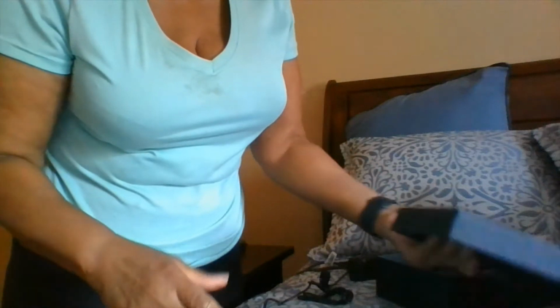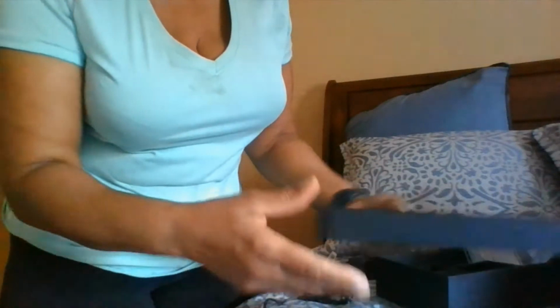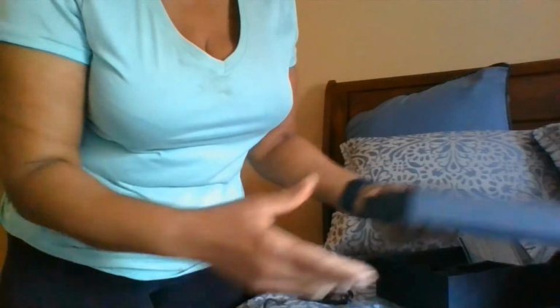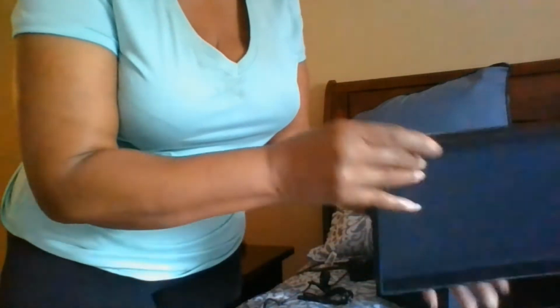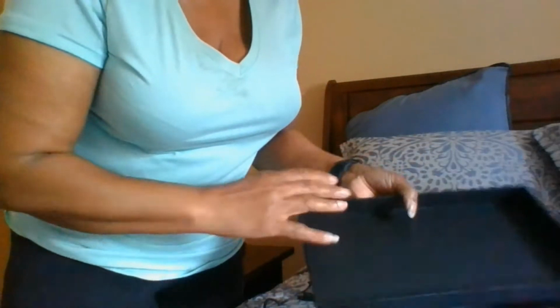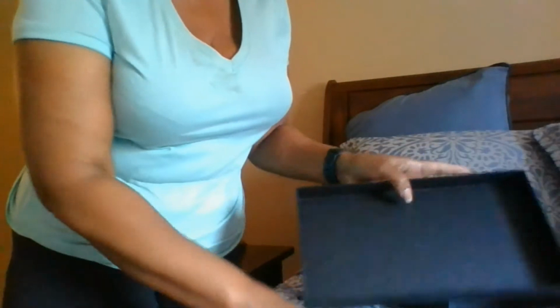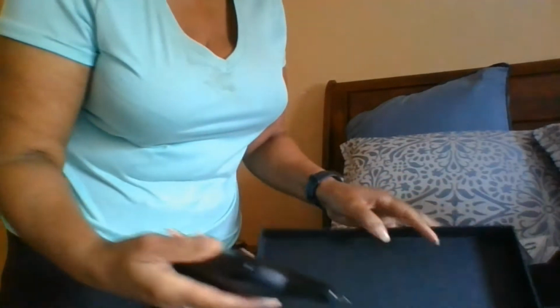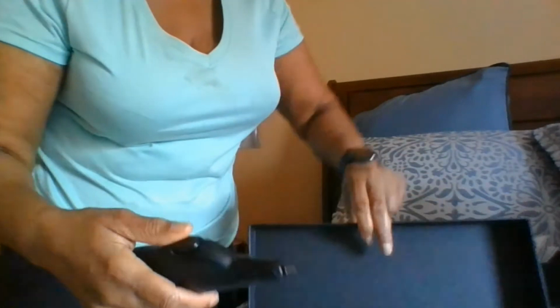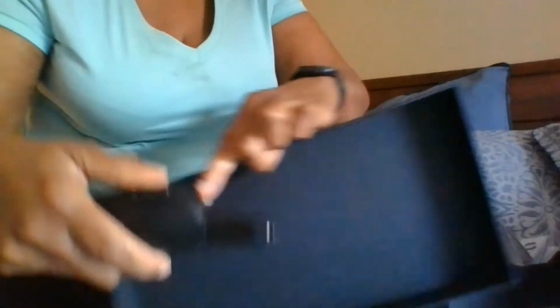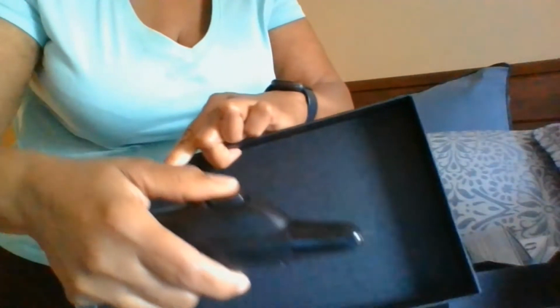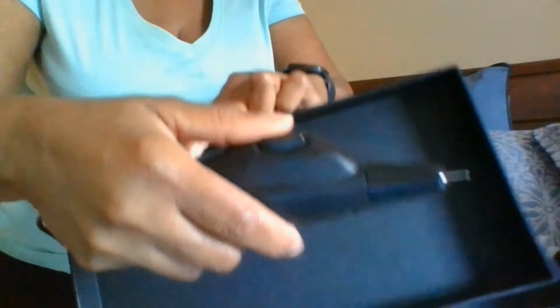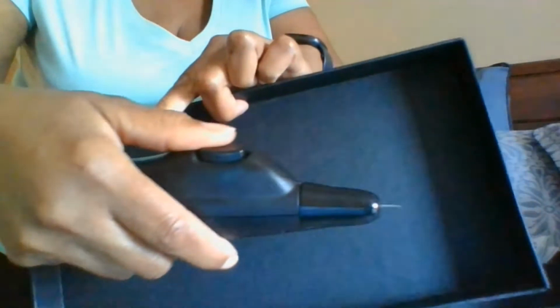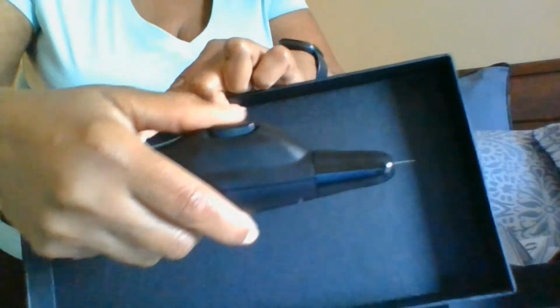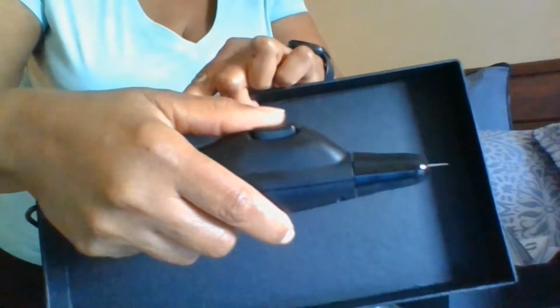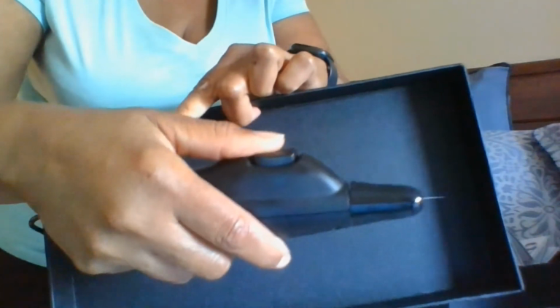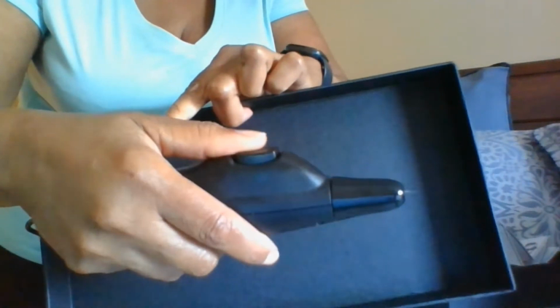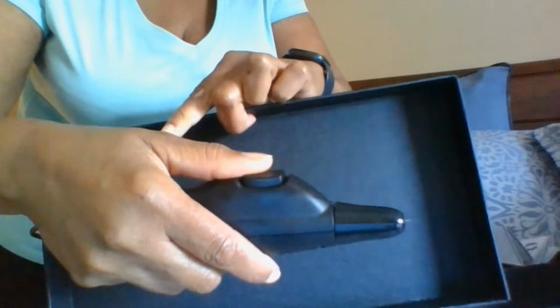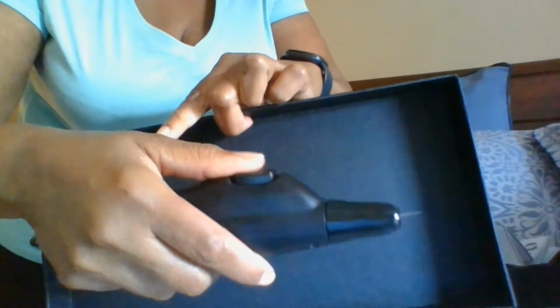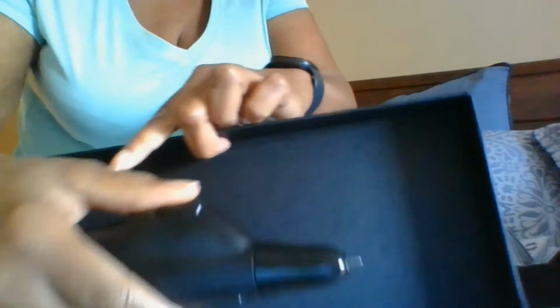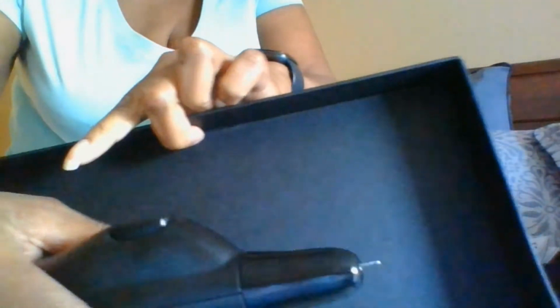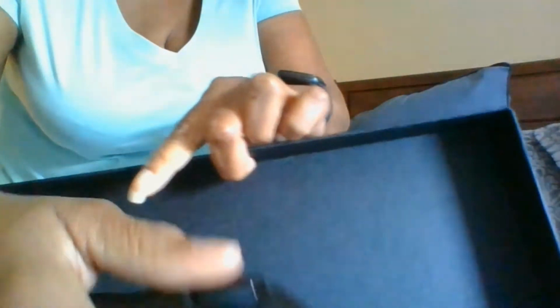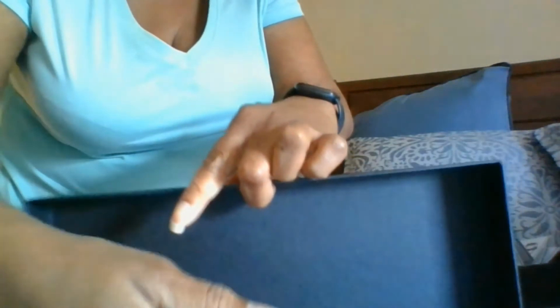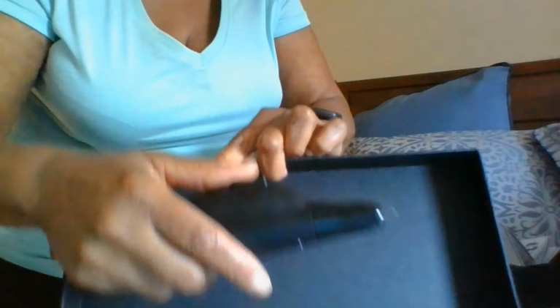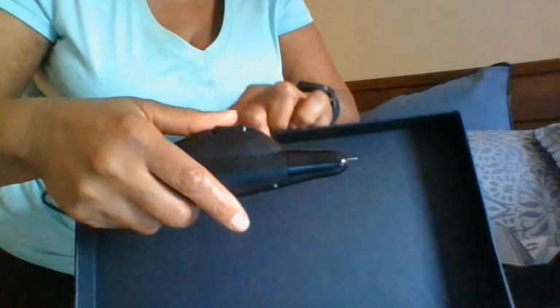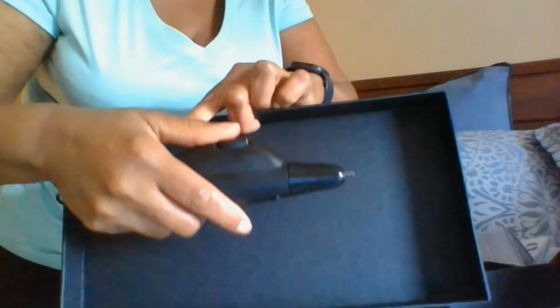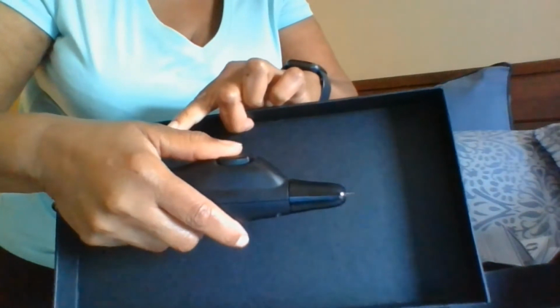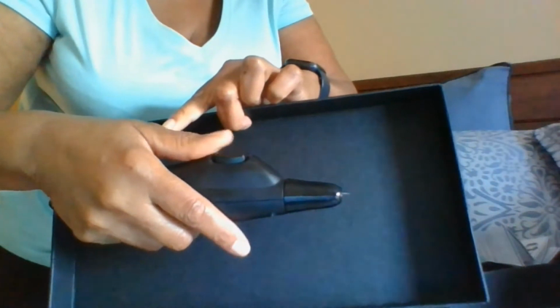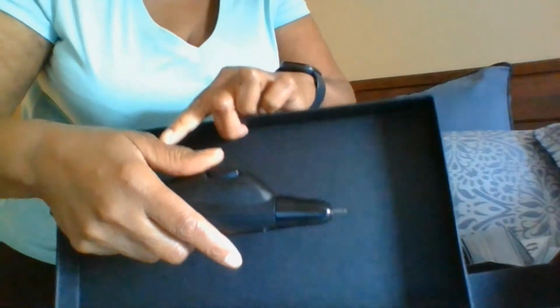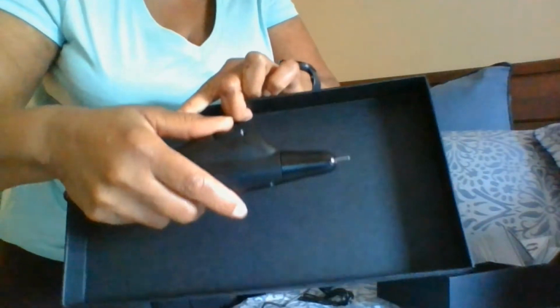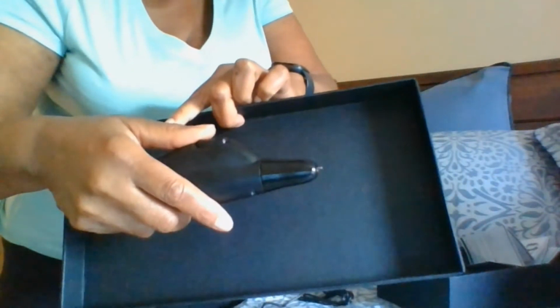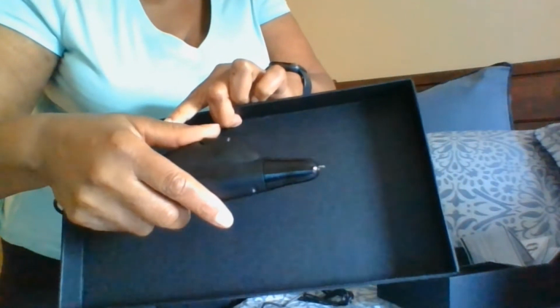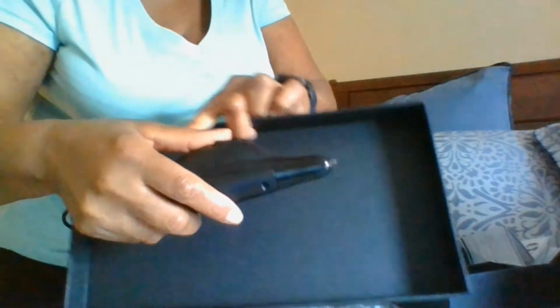Hey YouTube, I just ran across this fantastic product — it is a dreadlocking machine, and what it does is make instant locks where you won't have to use the crochet needle anymore.